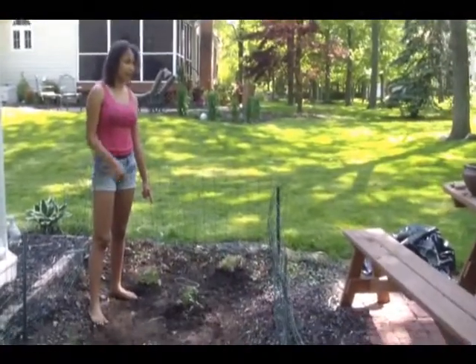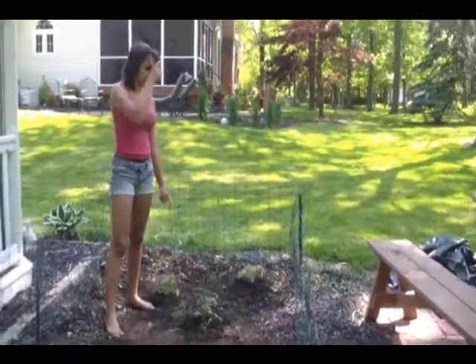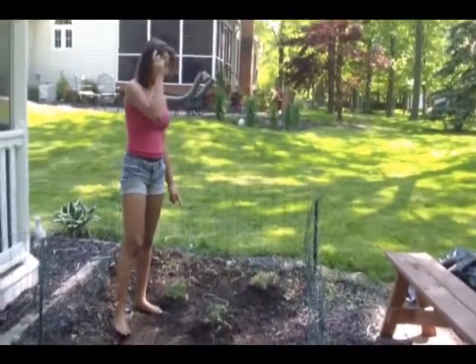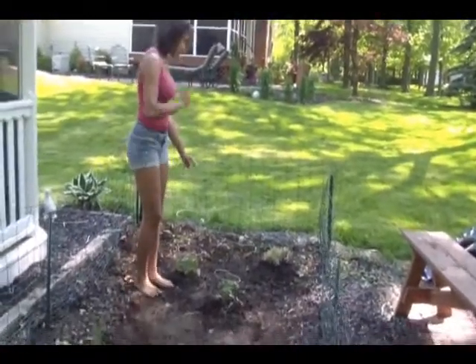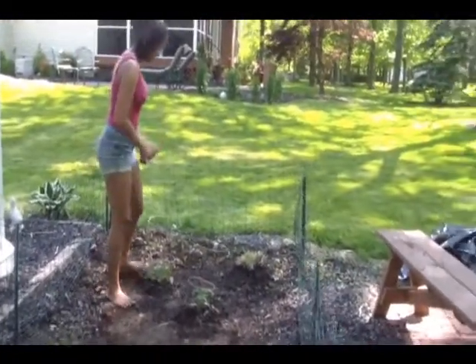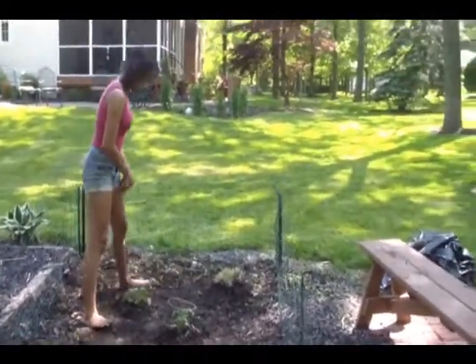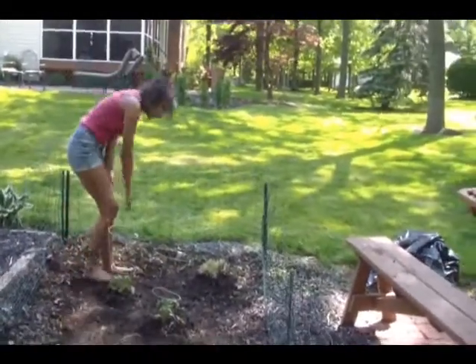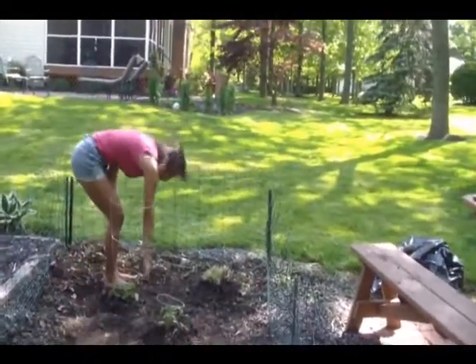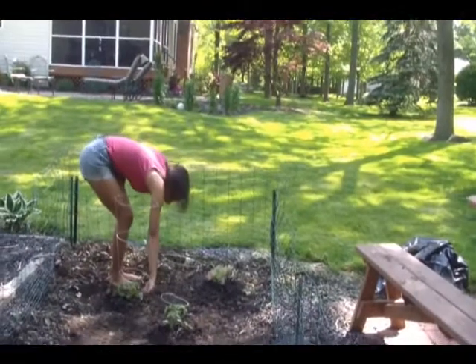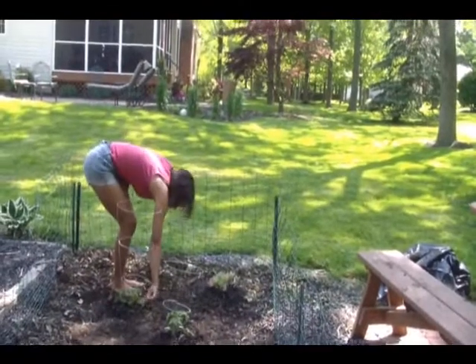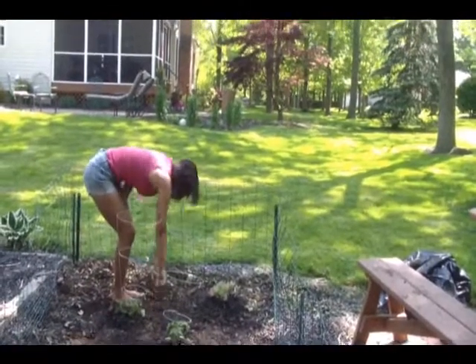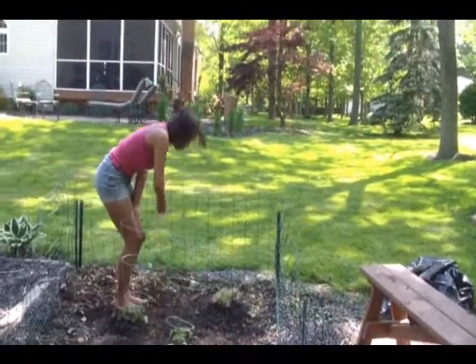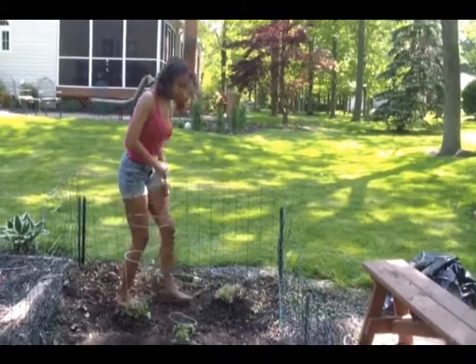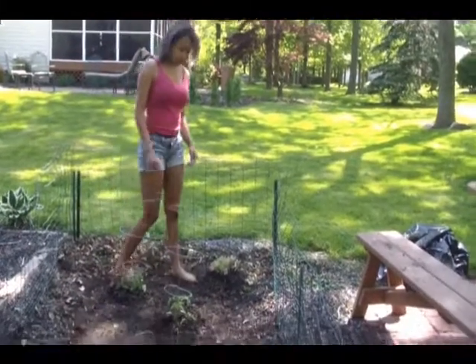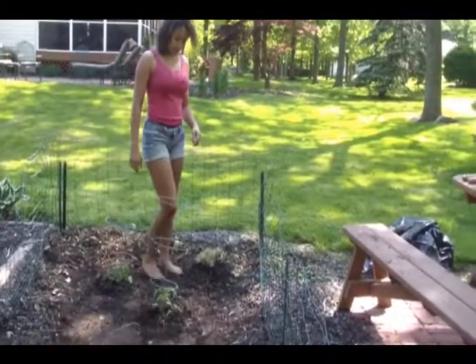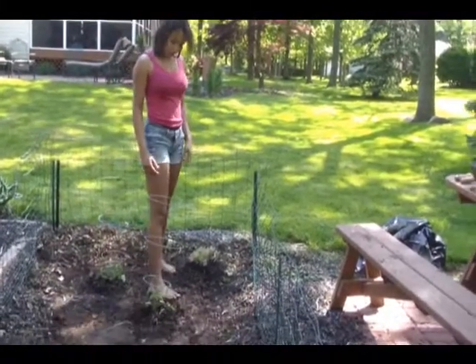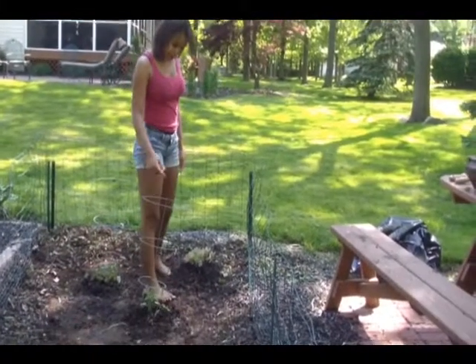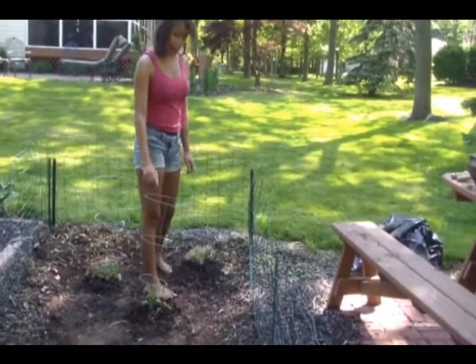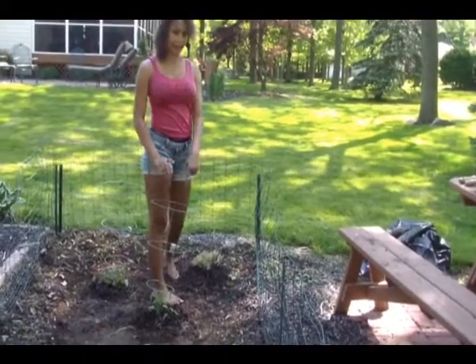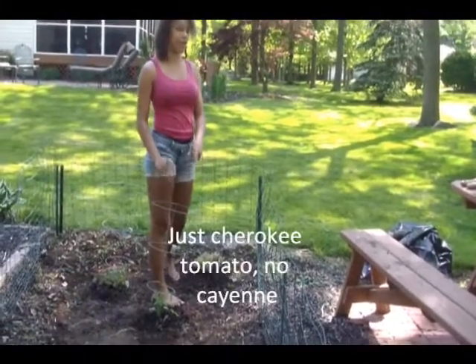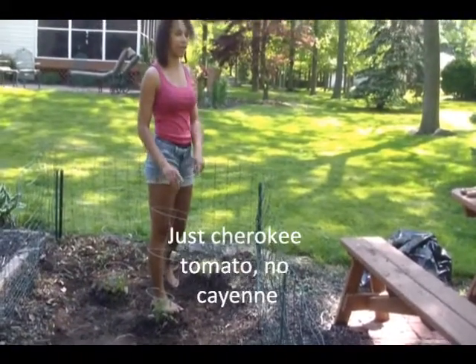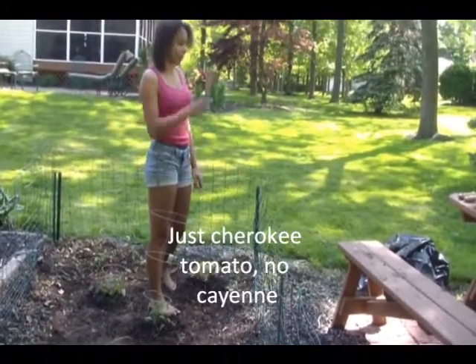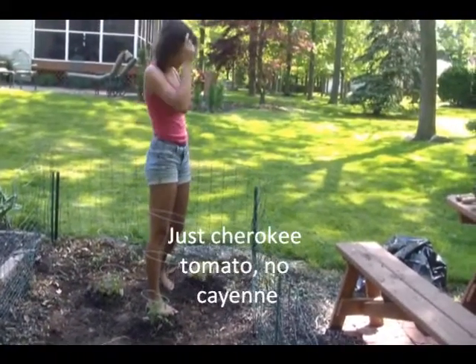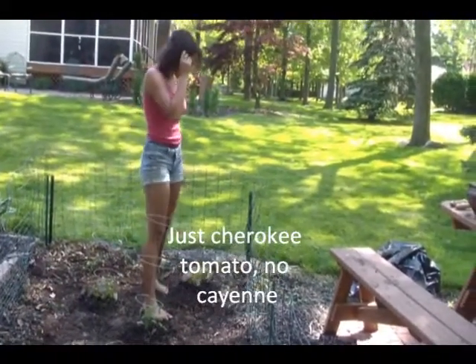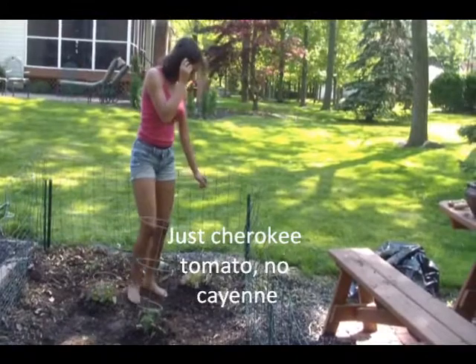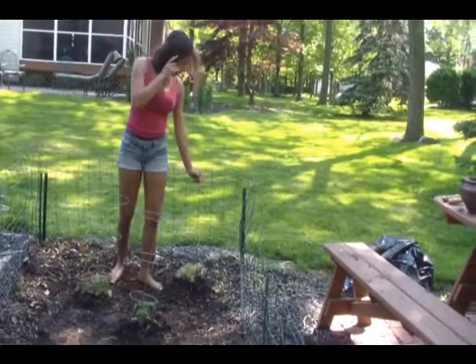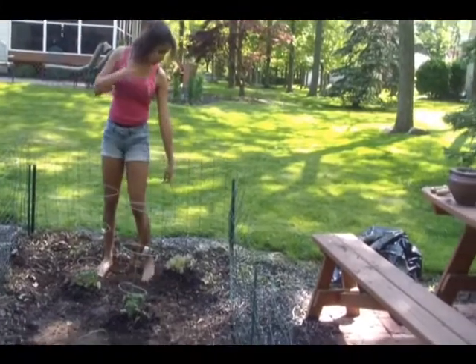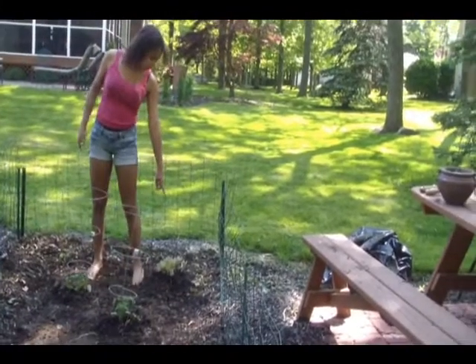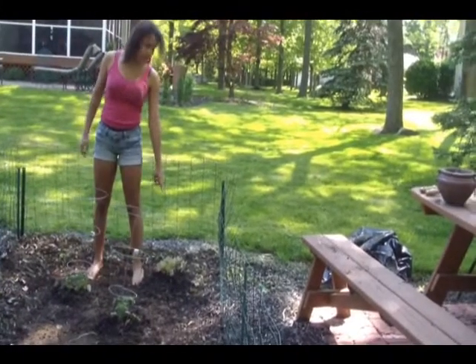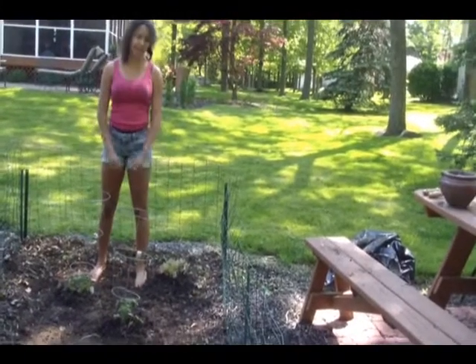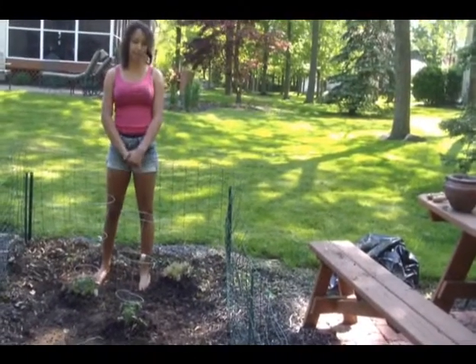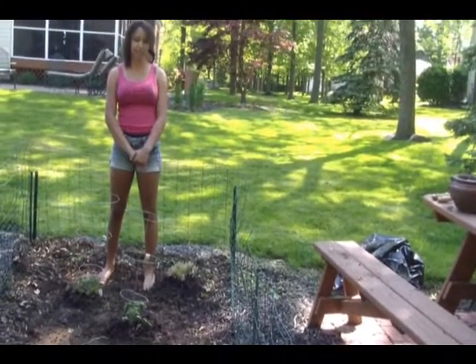One tomato plant called Rutgers, one Cherokee purple, and one cauliflower plant.